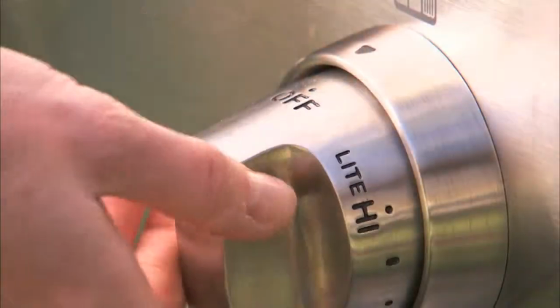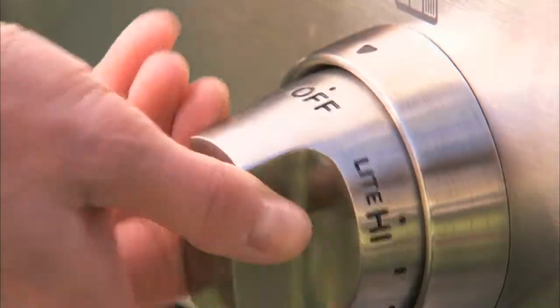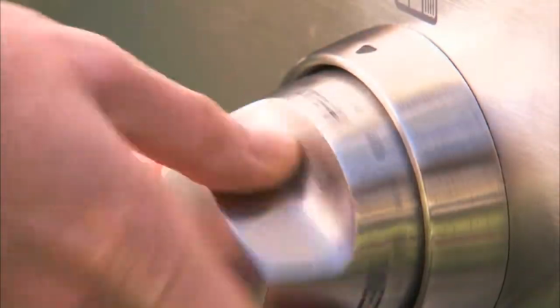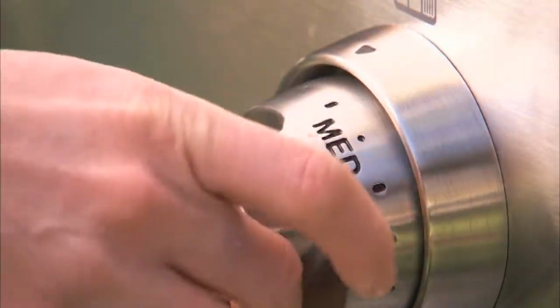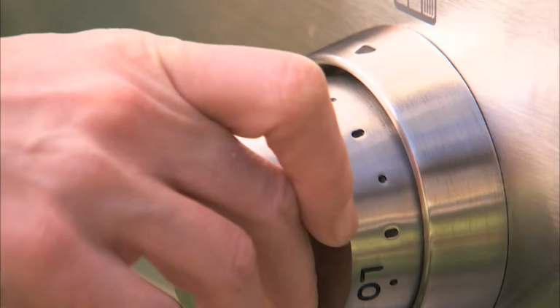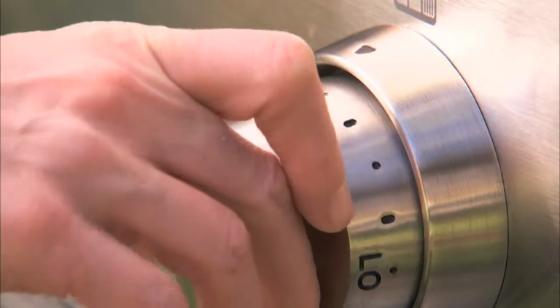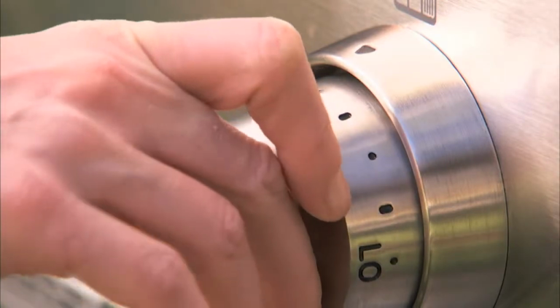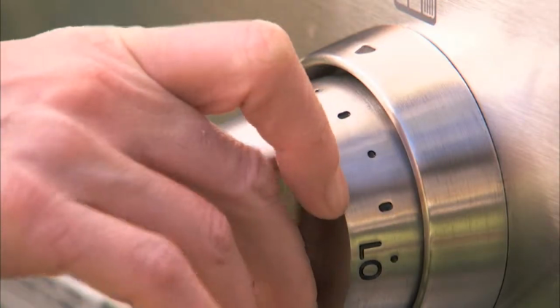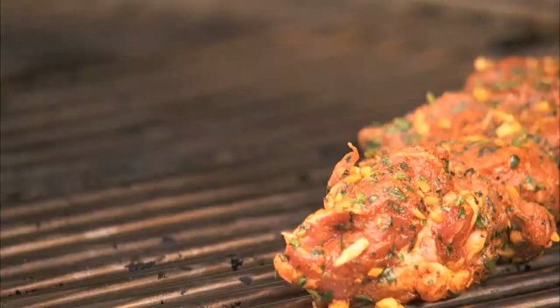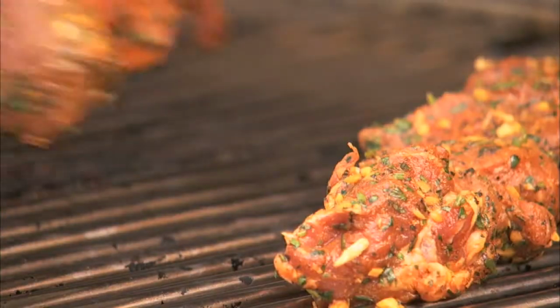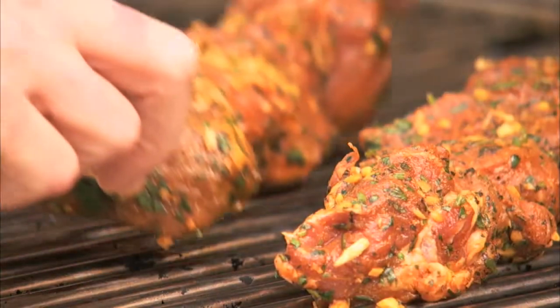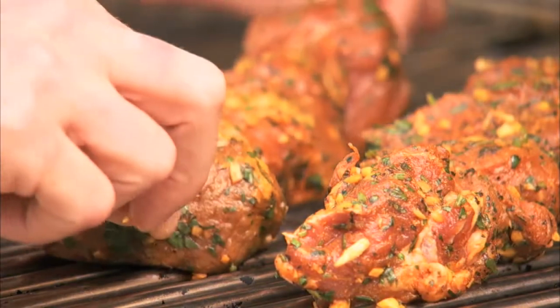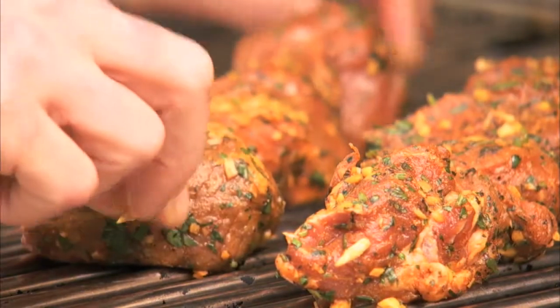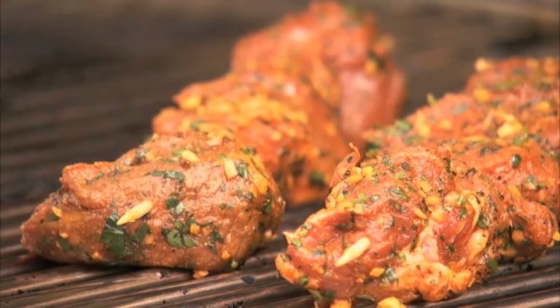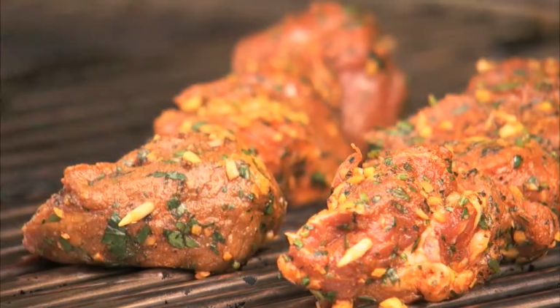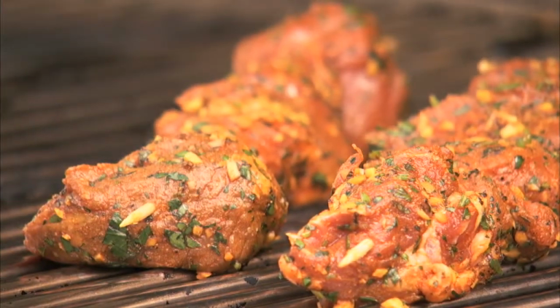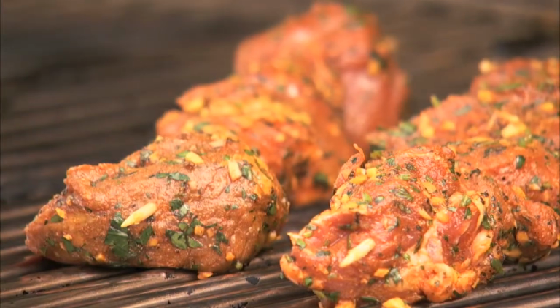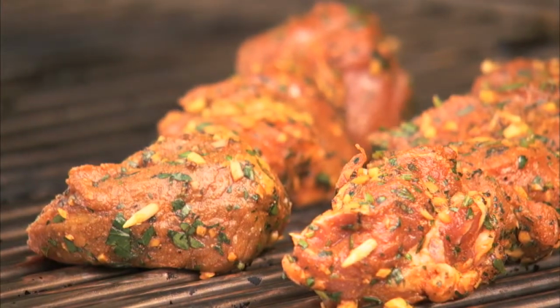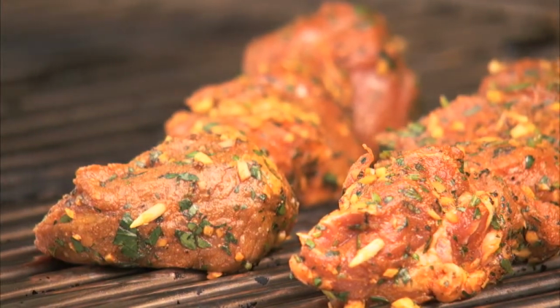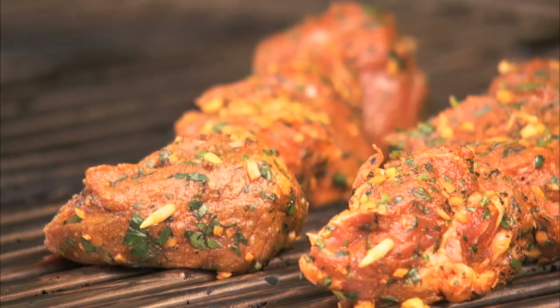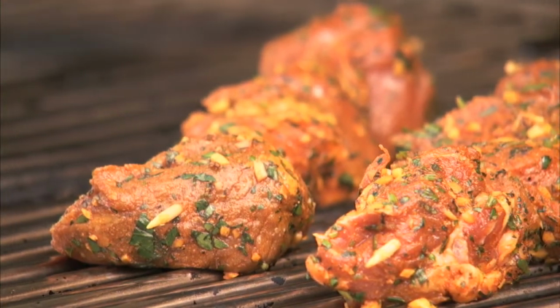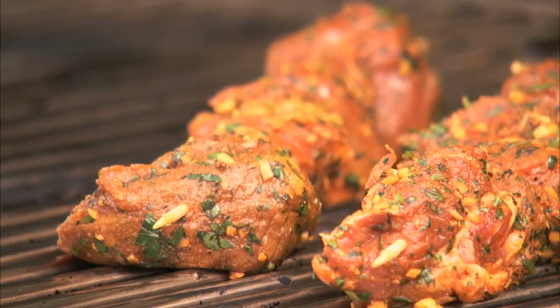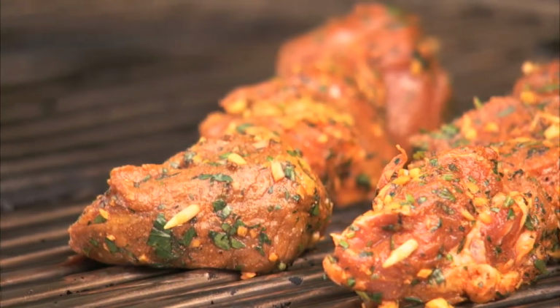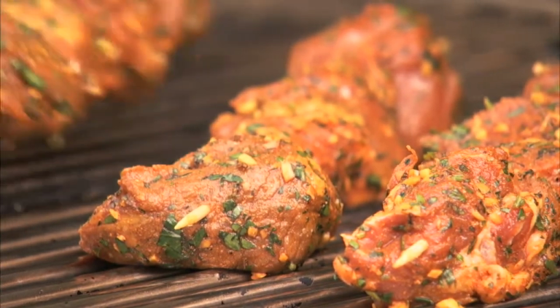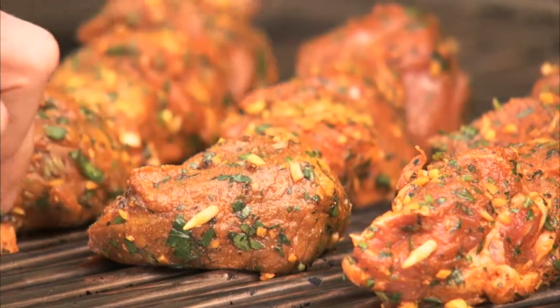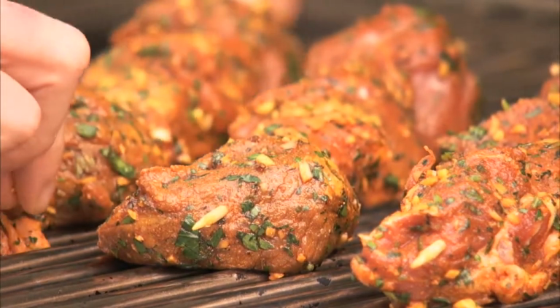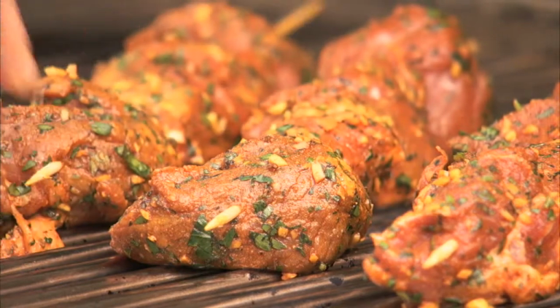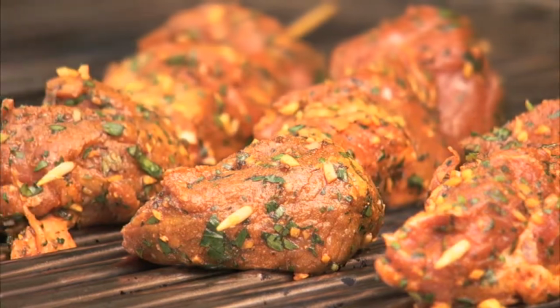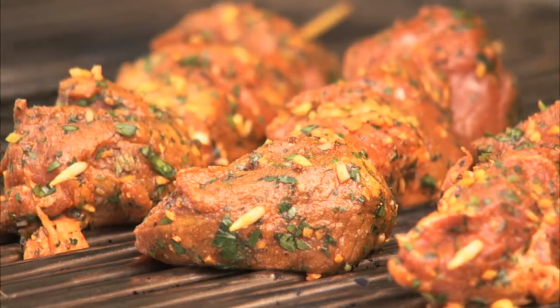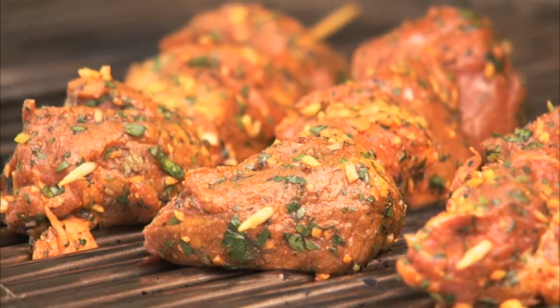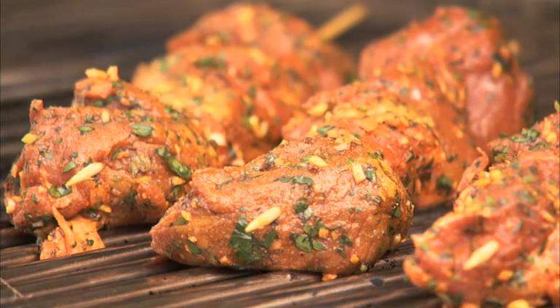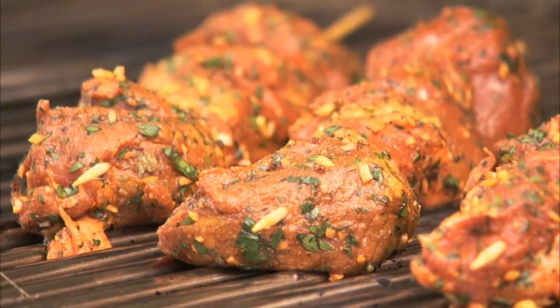Preheat the grill to medium-high heat. Grill until medium-rare, 2 to 3 minutes on each side, or to your desired doneness.